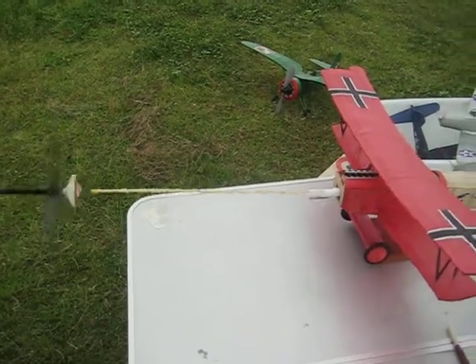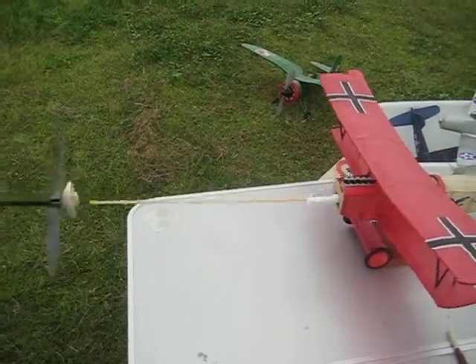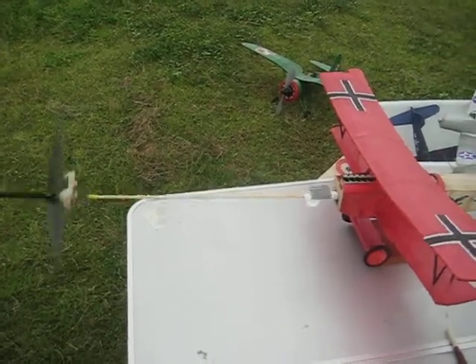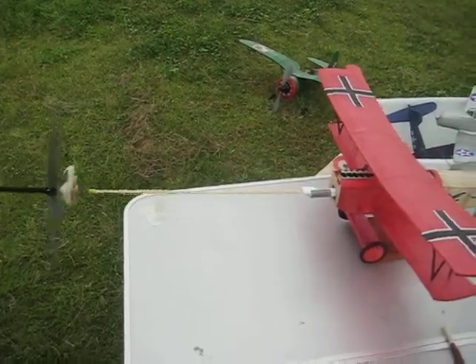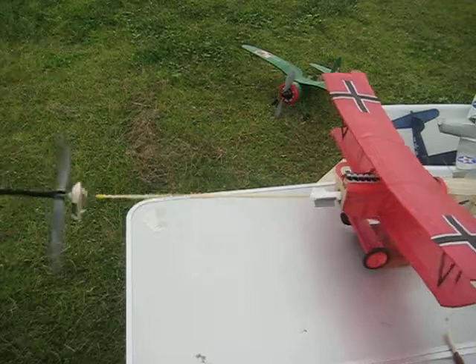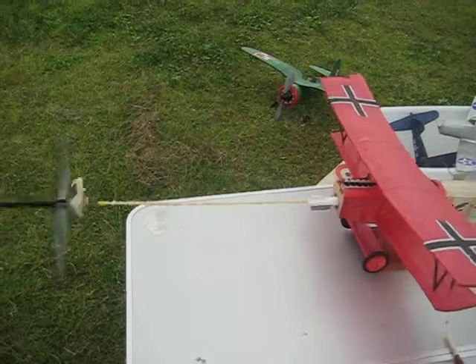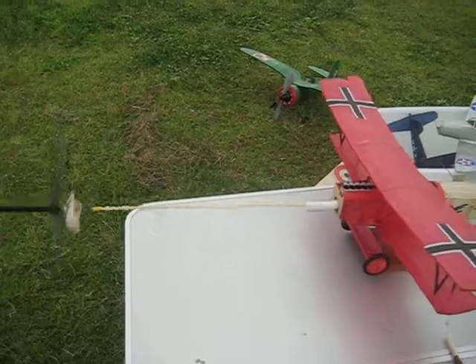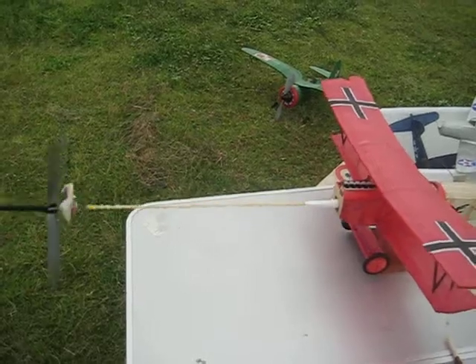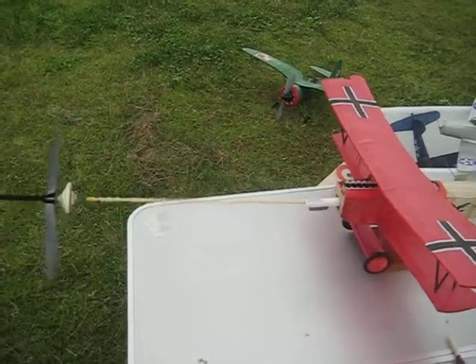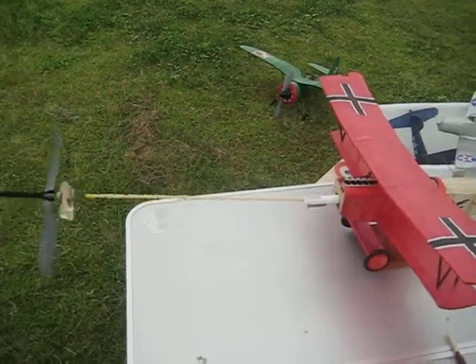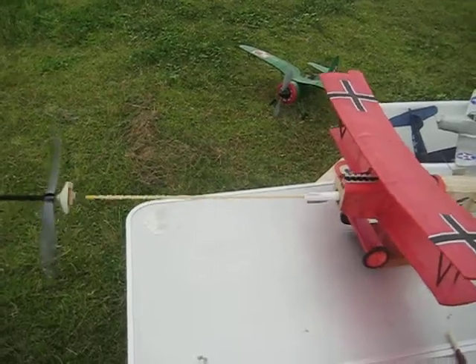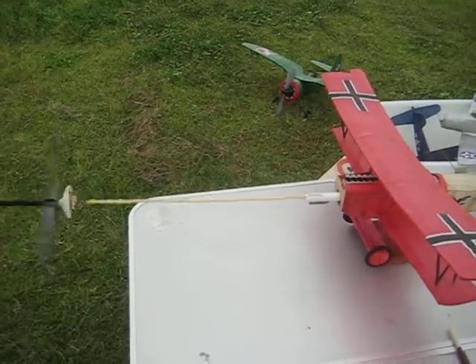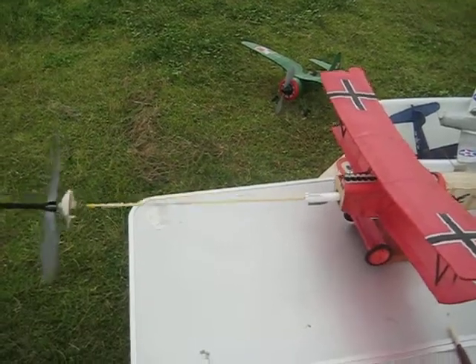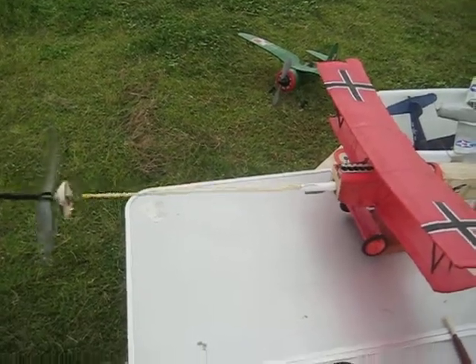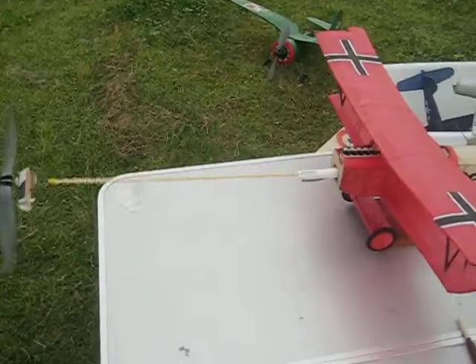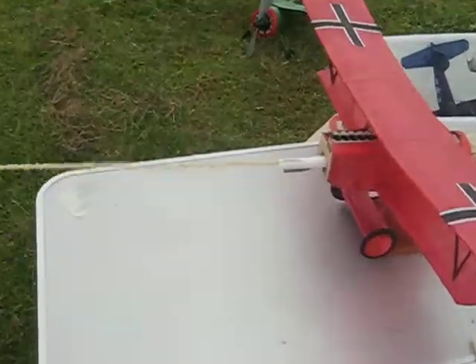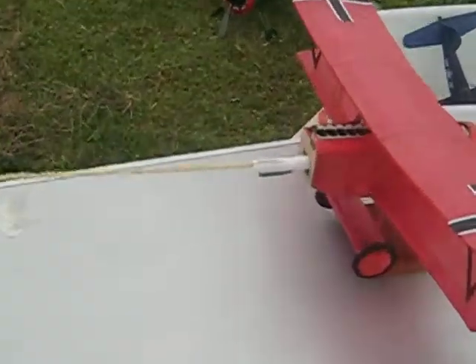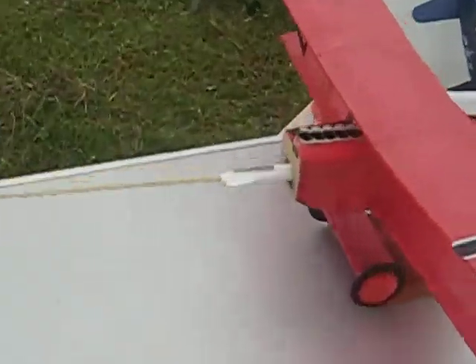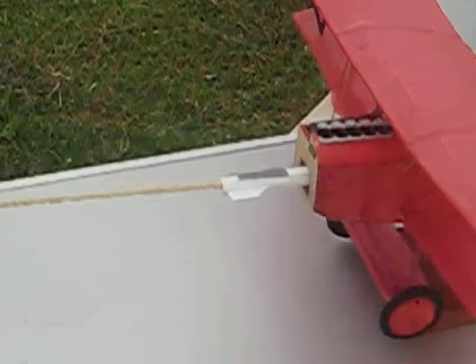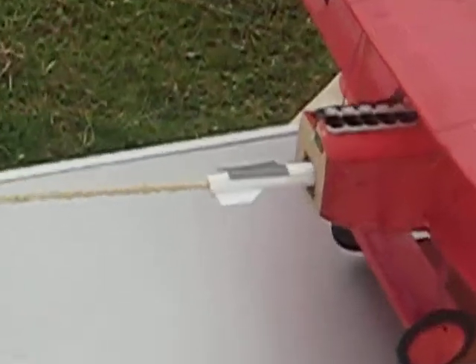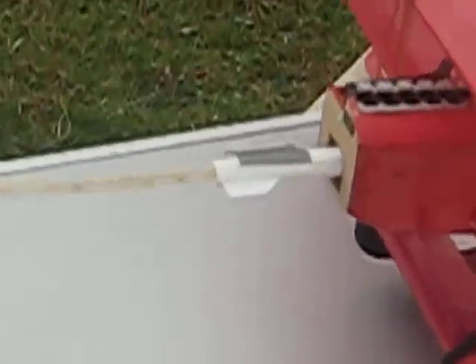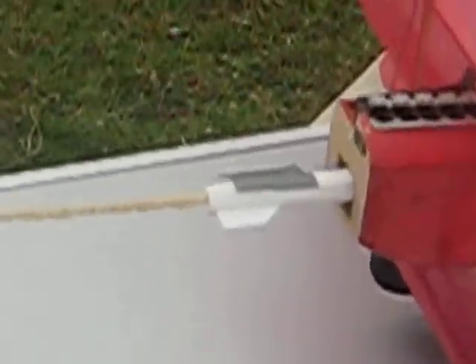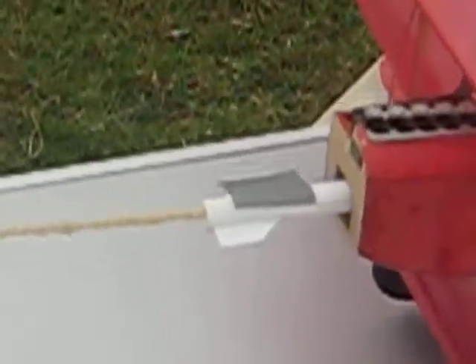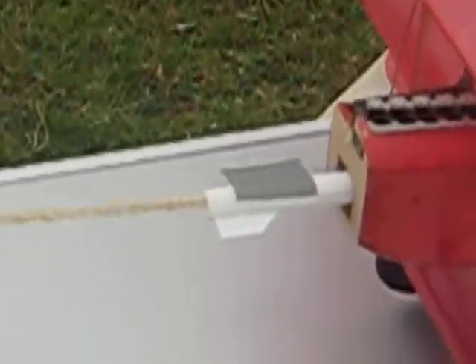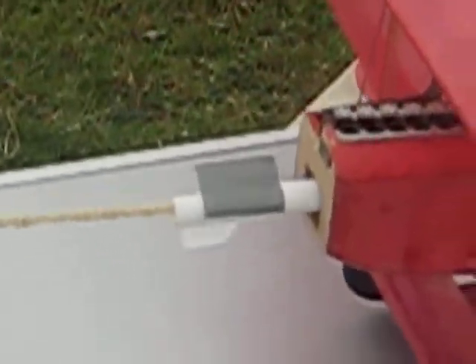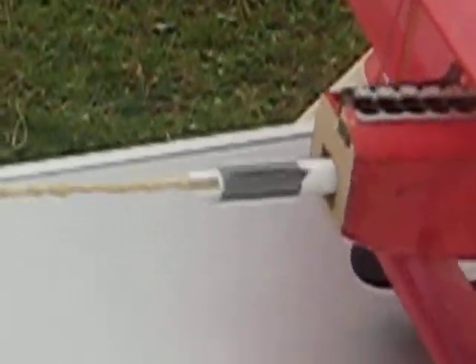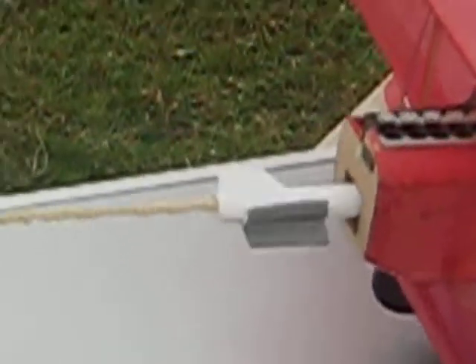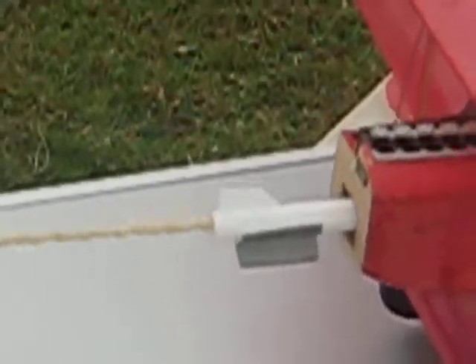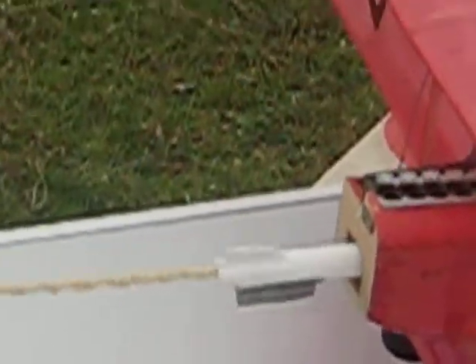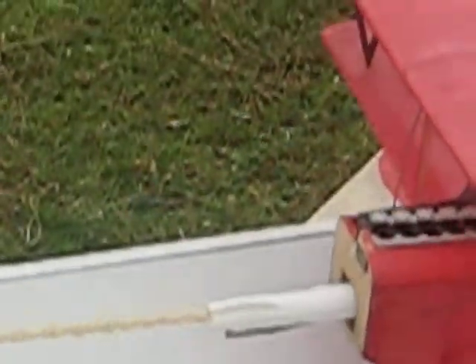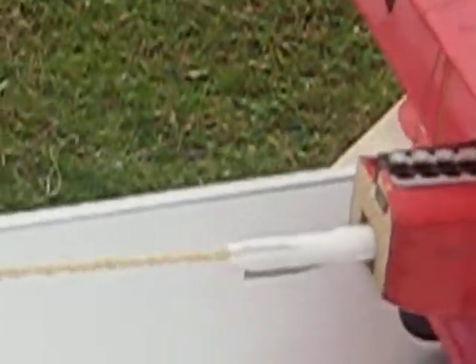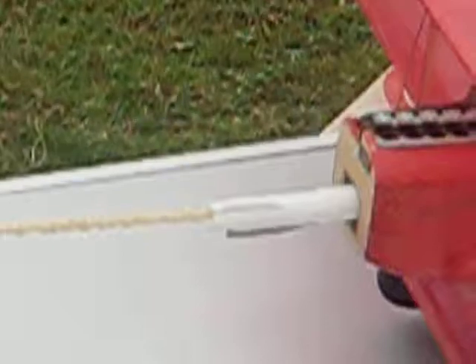It's a freewheeling propeller — but look at it, it's turning around and around. It's actually a rocket motor in disguise, and they're the fins, aren't they?